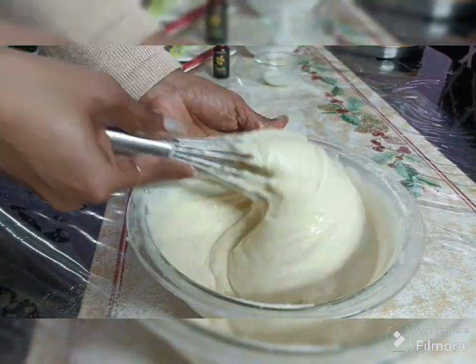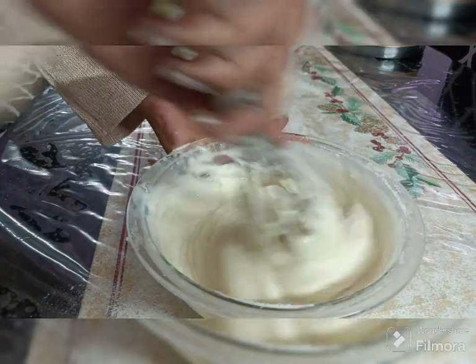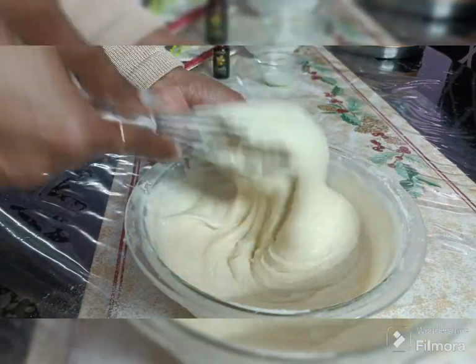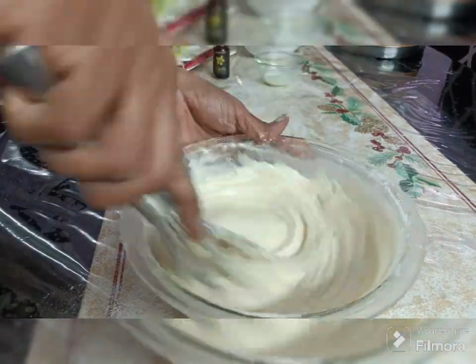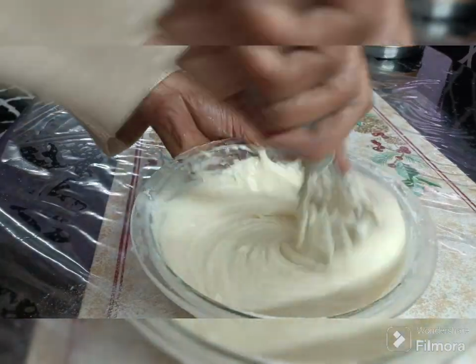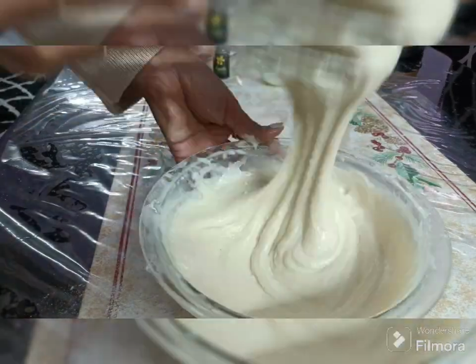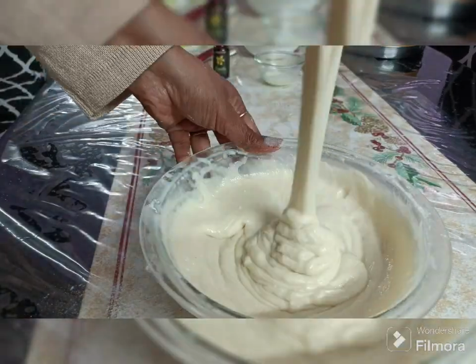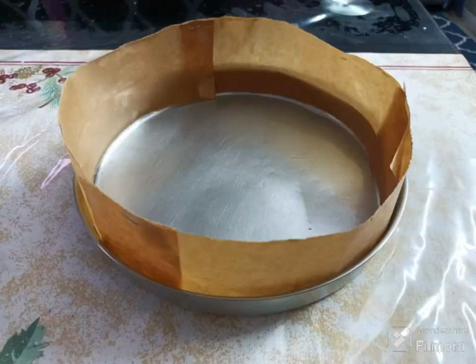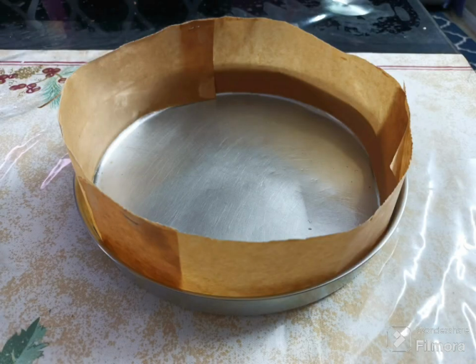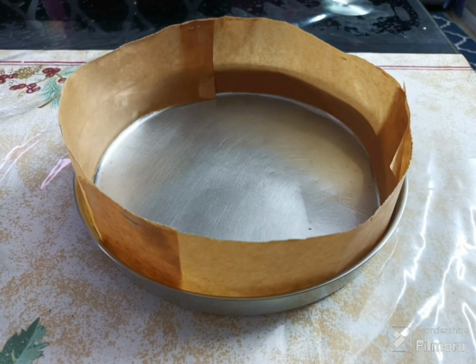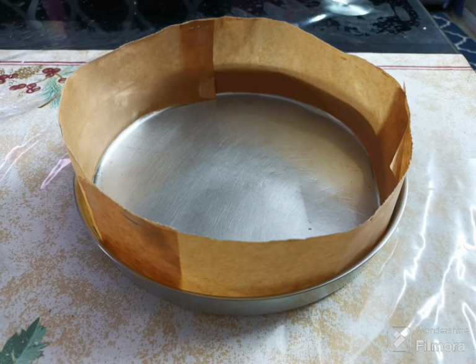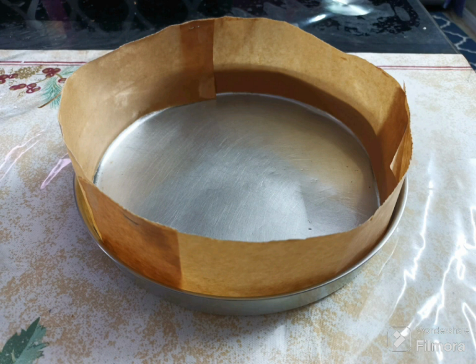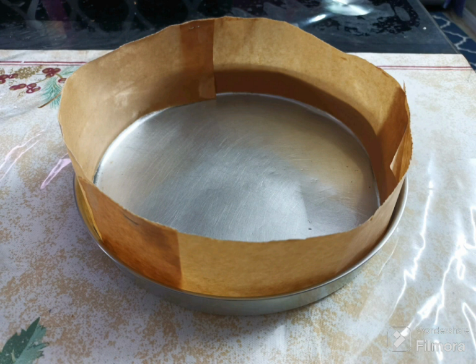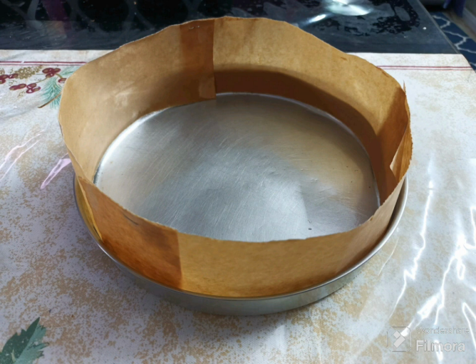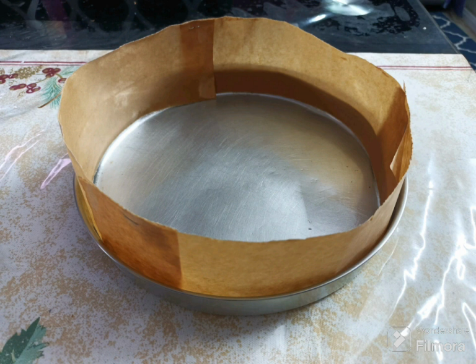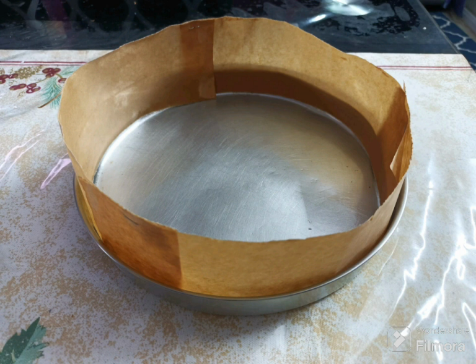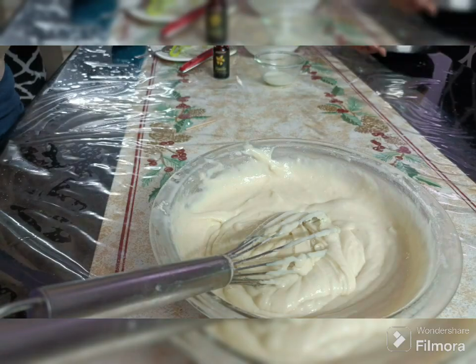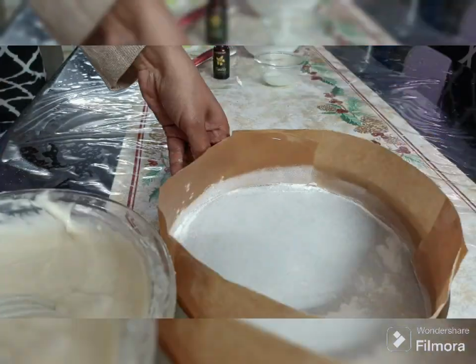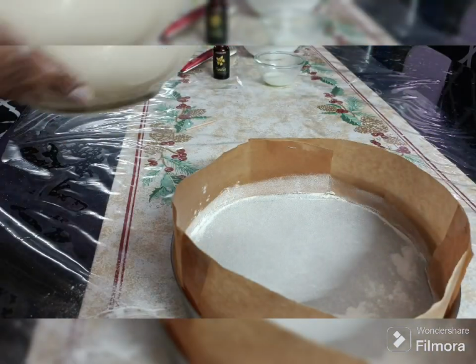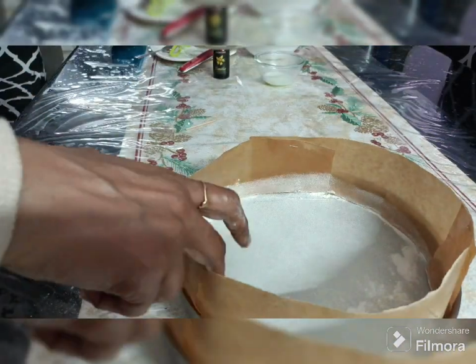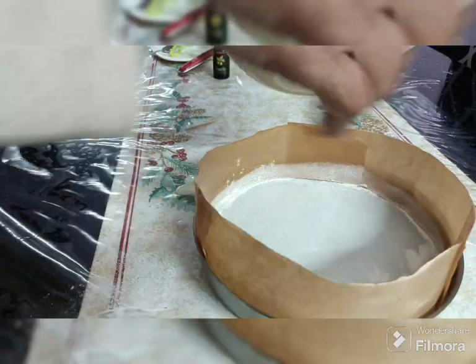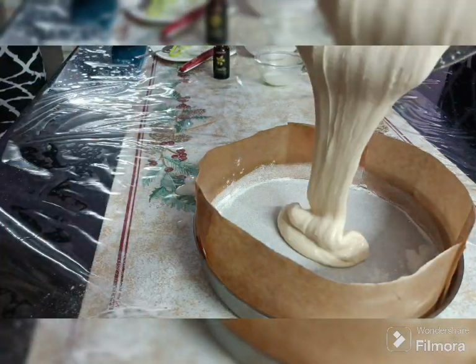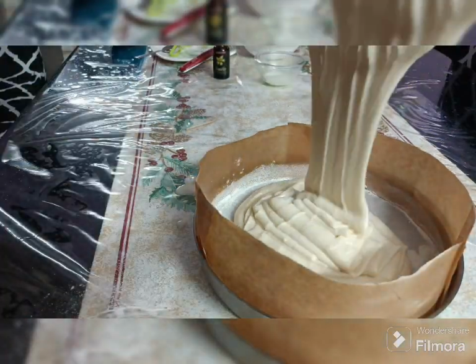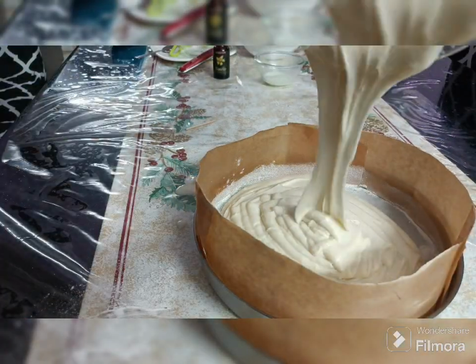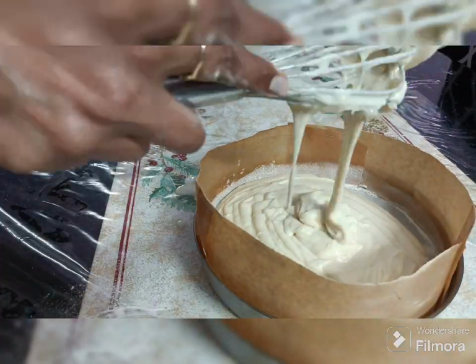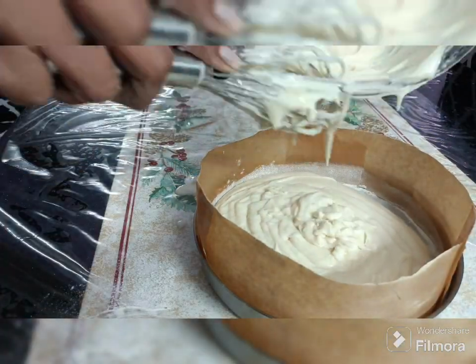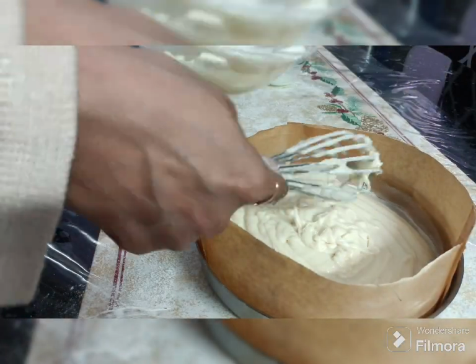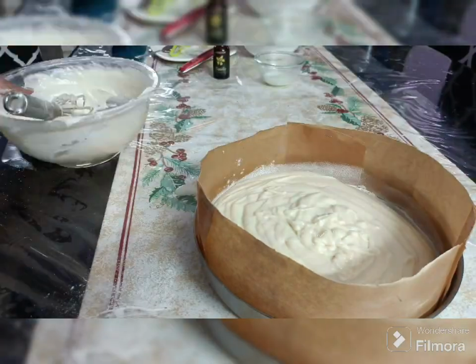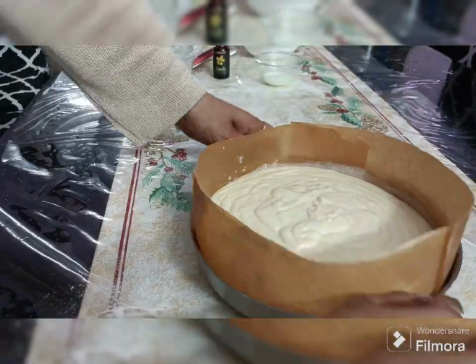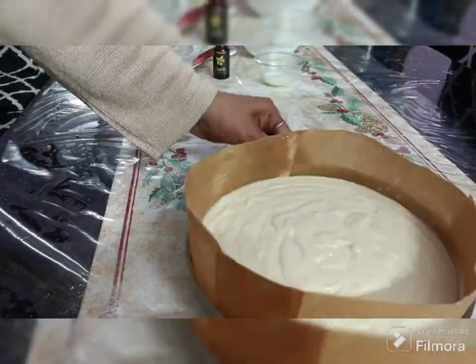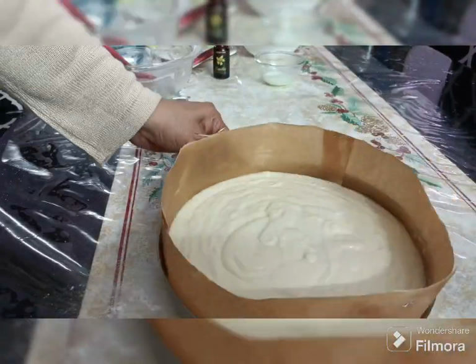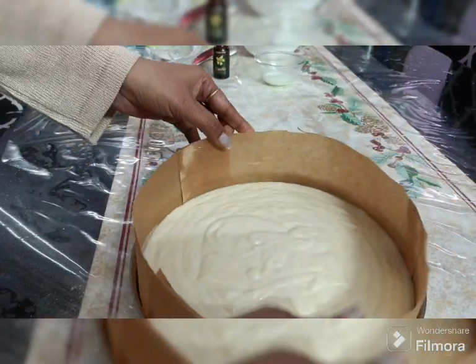I did not have a big enough baking mould, so I attached a greased brown paper to the tin to give it more height.